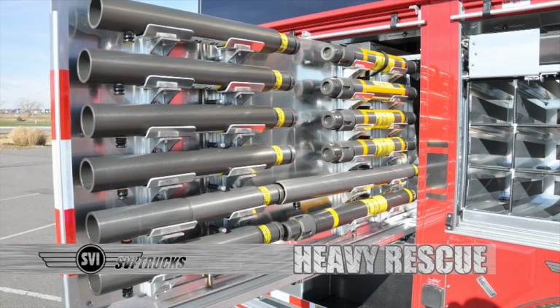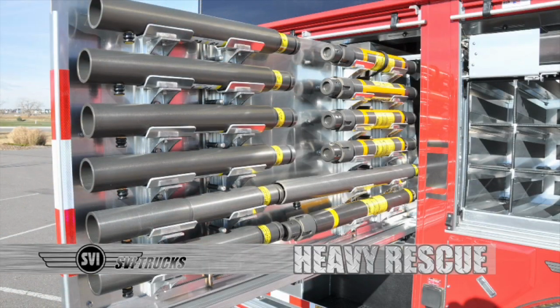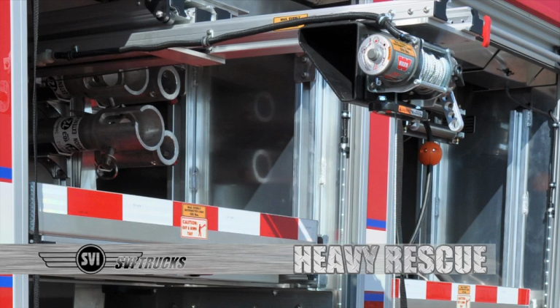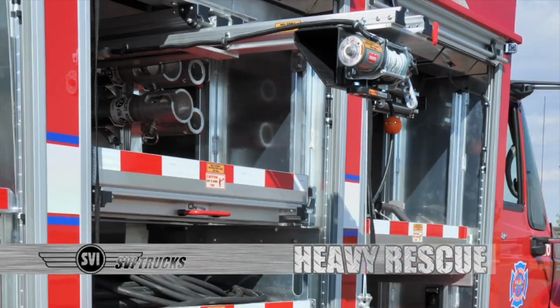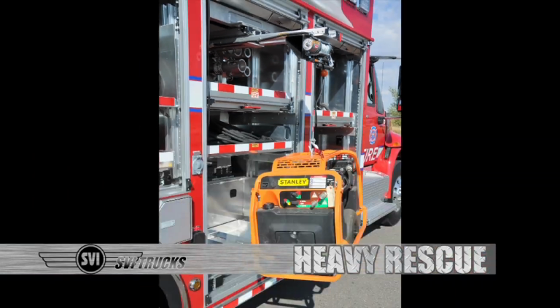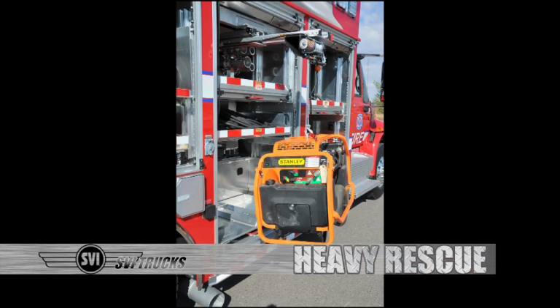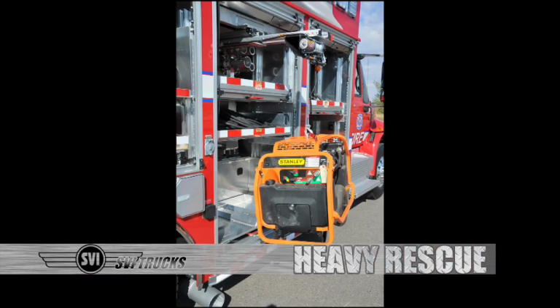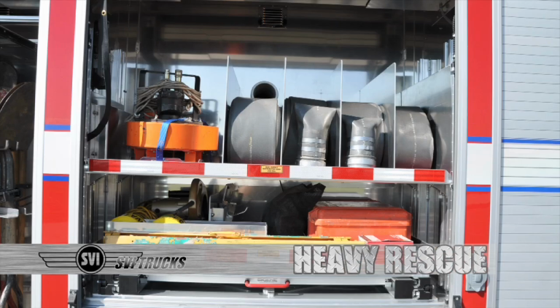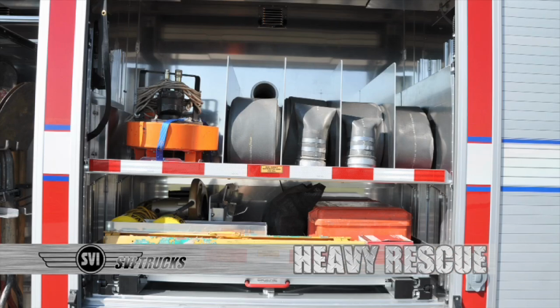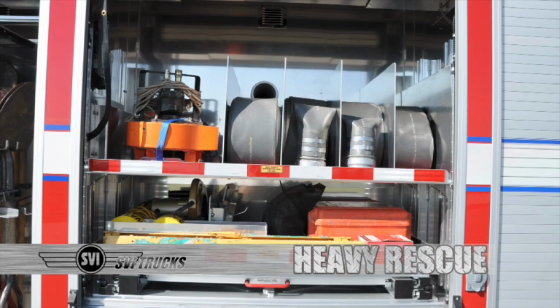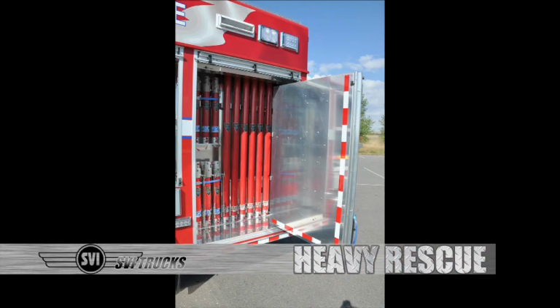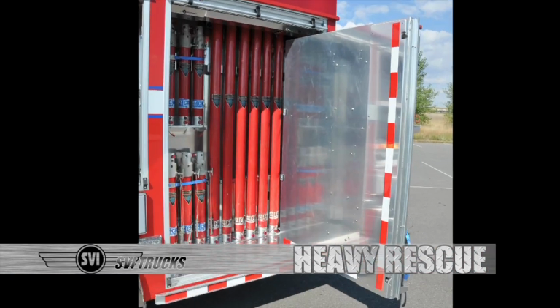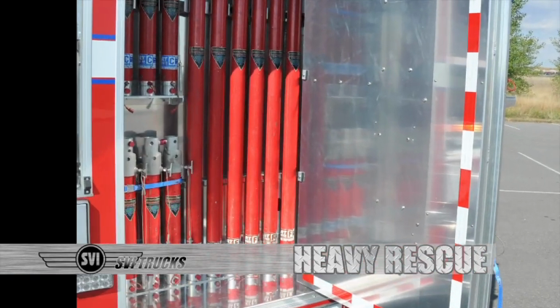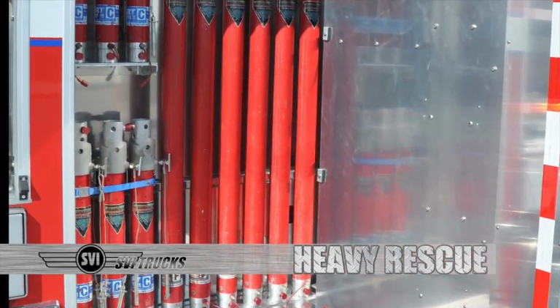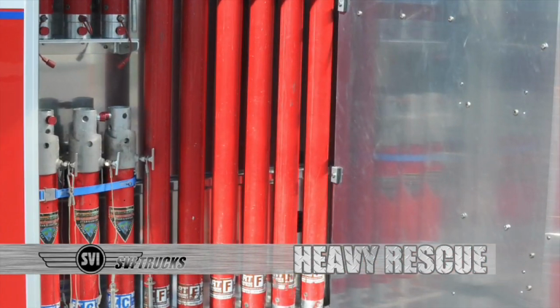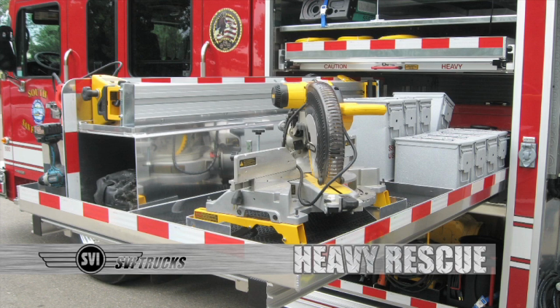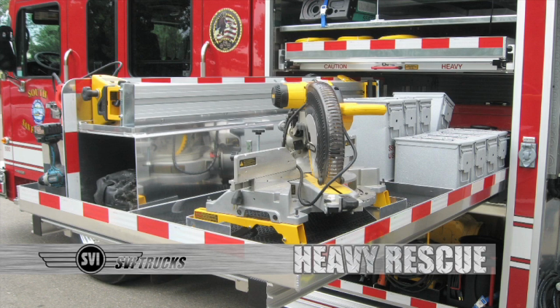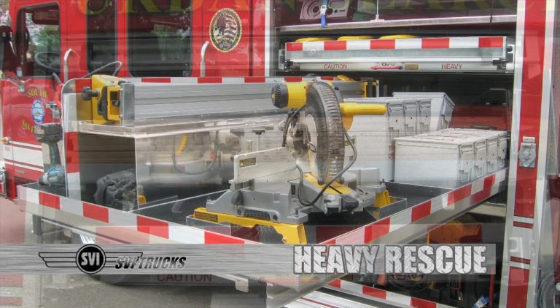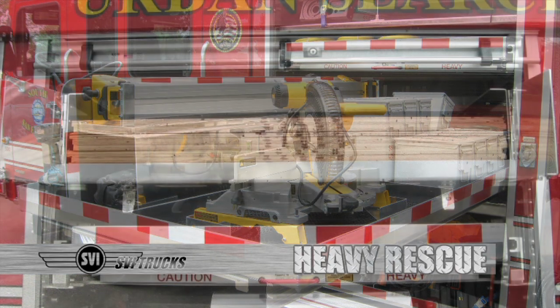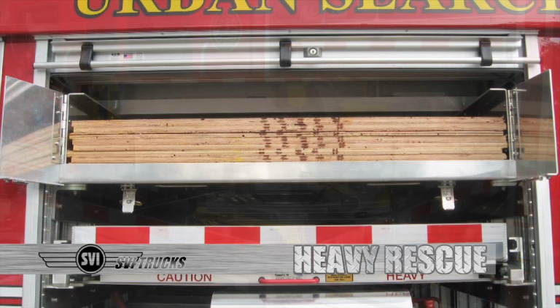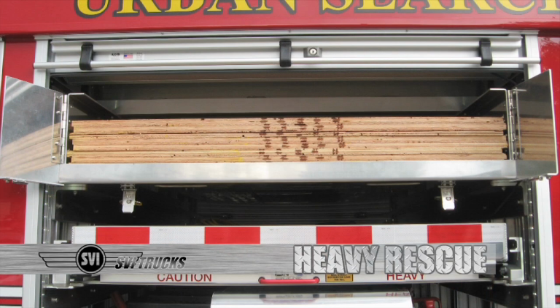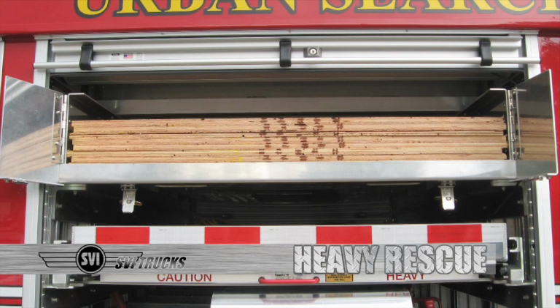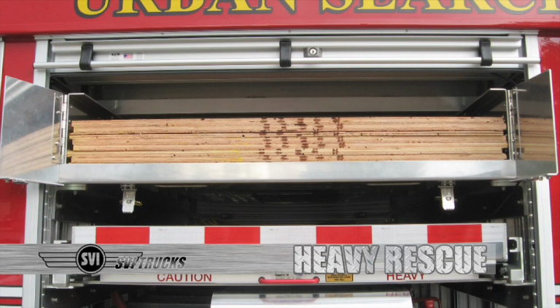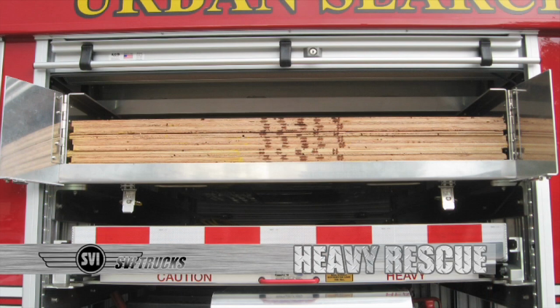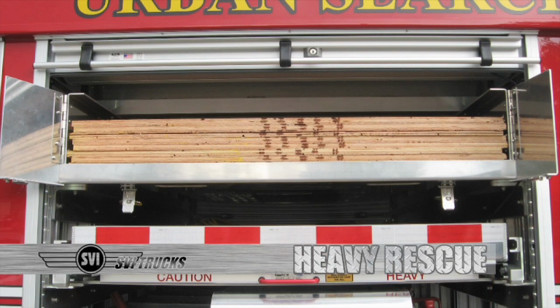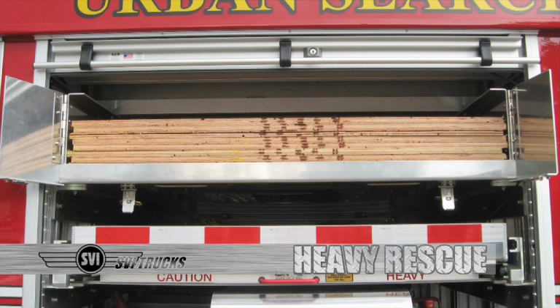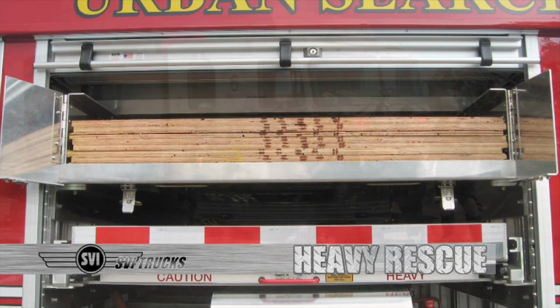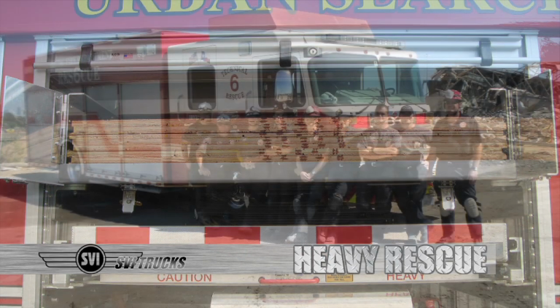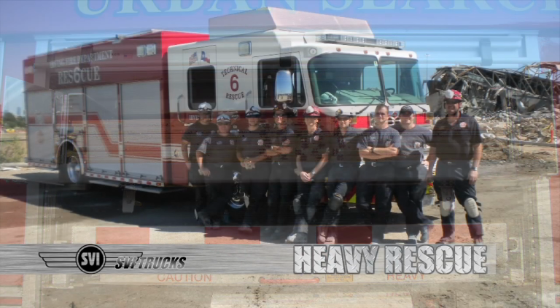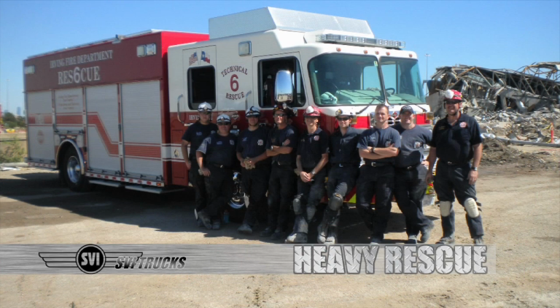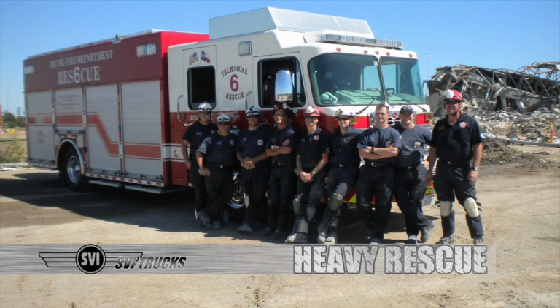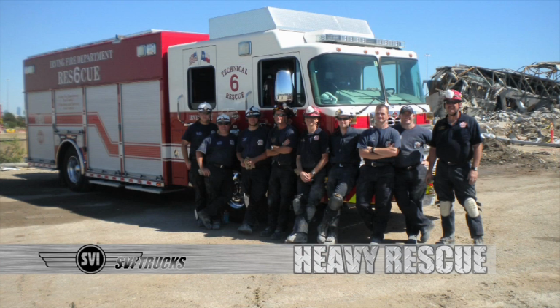Inside the body, innovative ideas for storing your equipment are used and fit and finish come first and foremost. With SVI you are able to fit a full 4x8 sheet of plywood in your truck so you can be USAR certified.